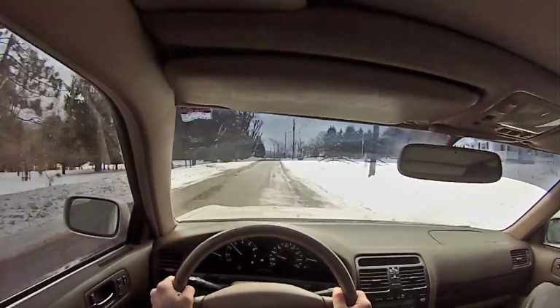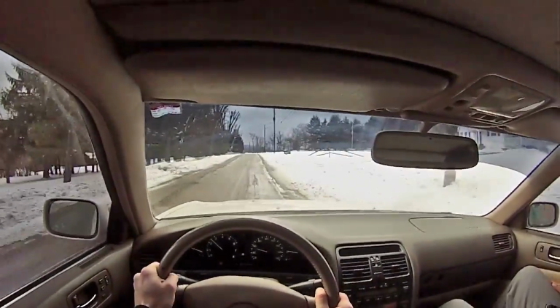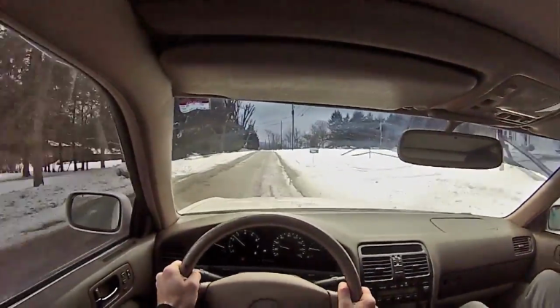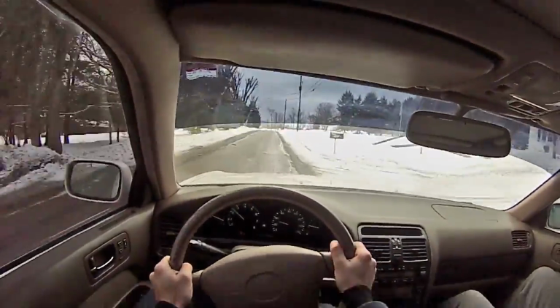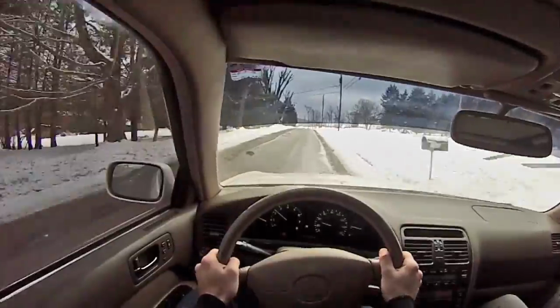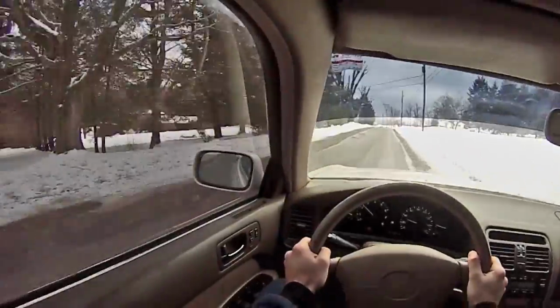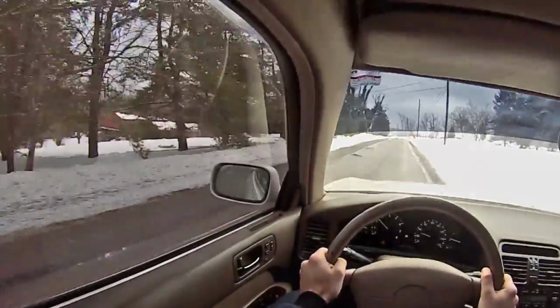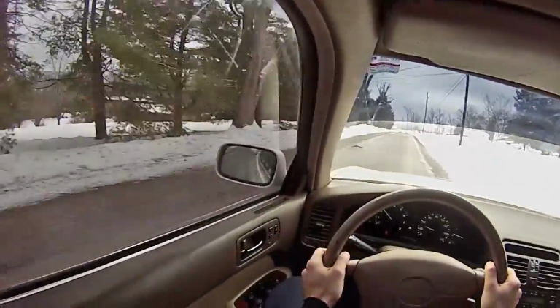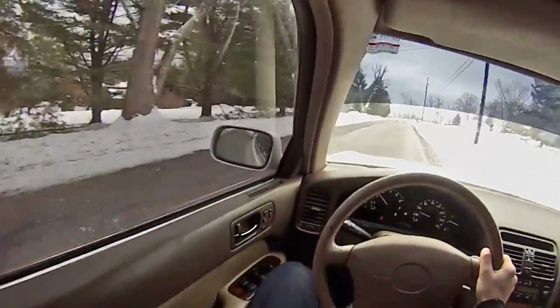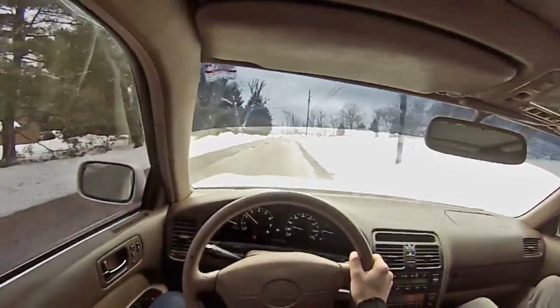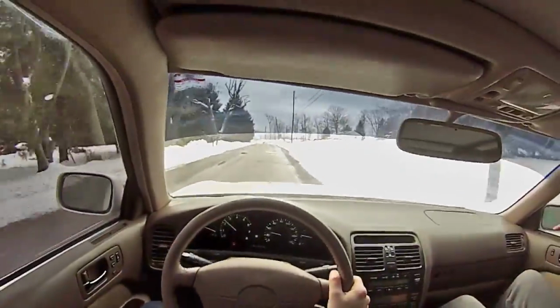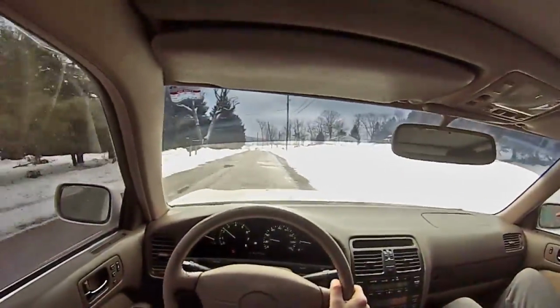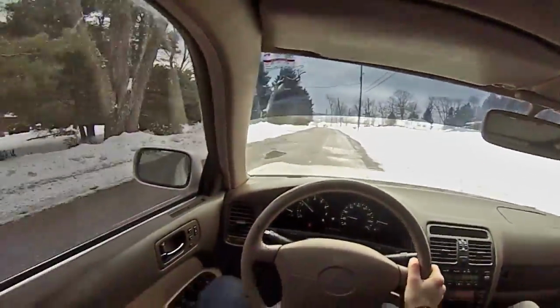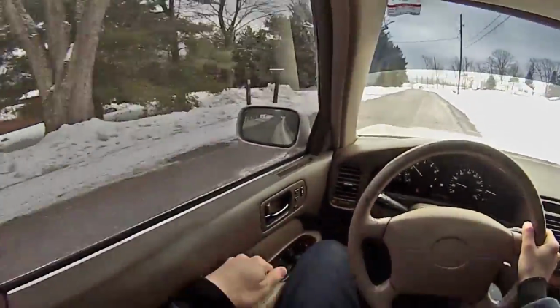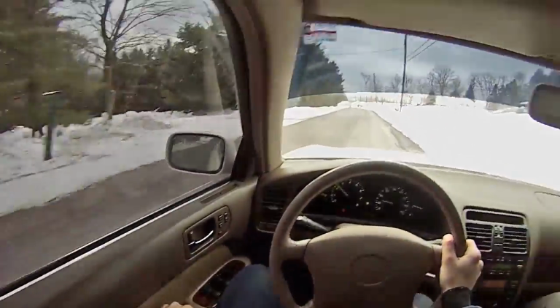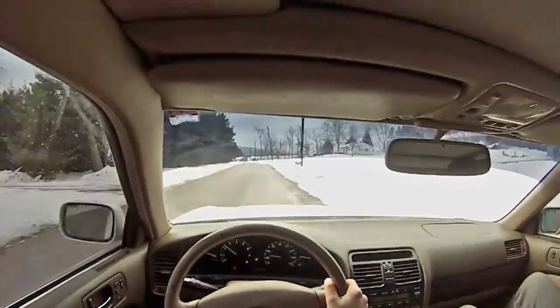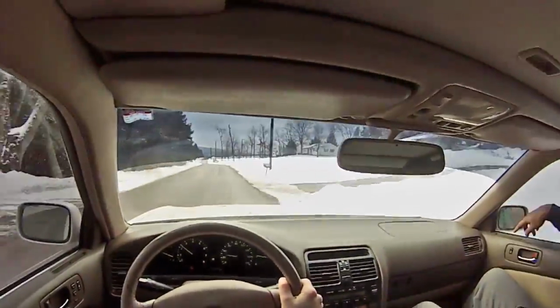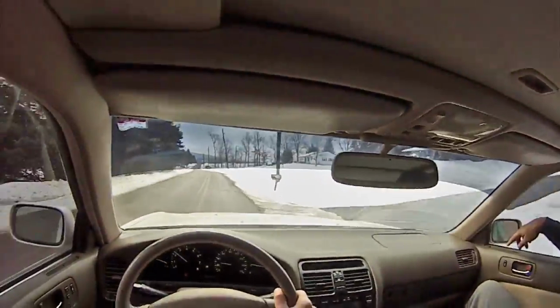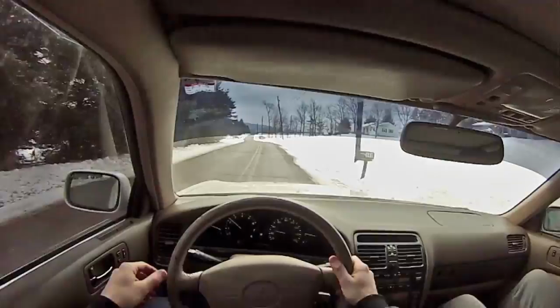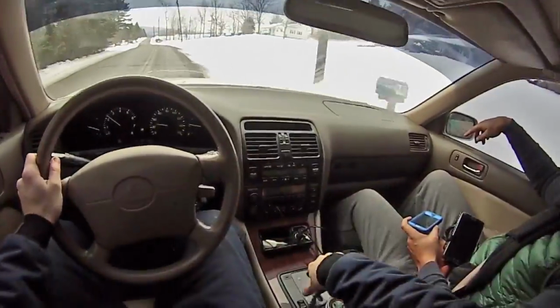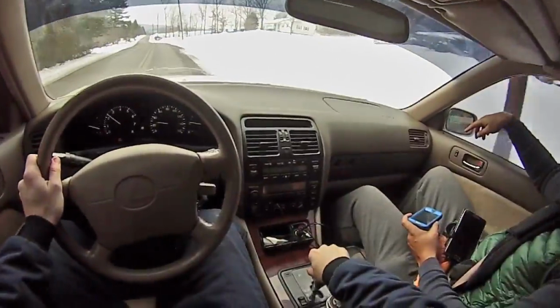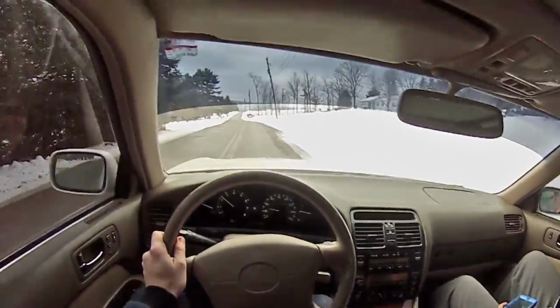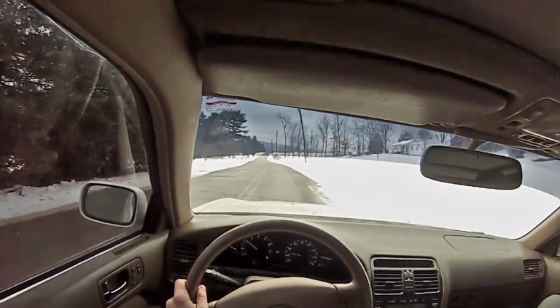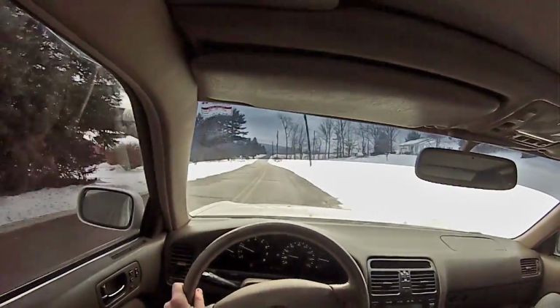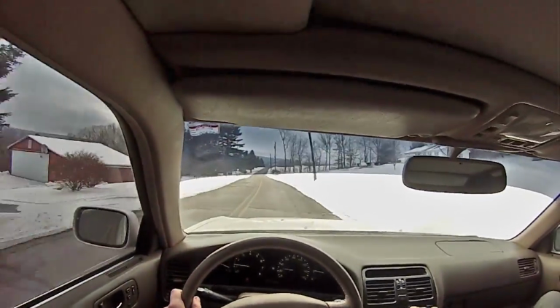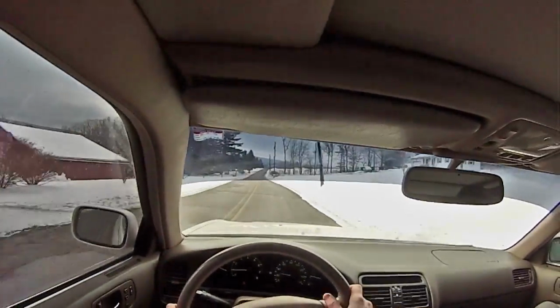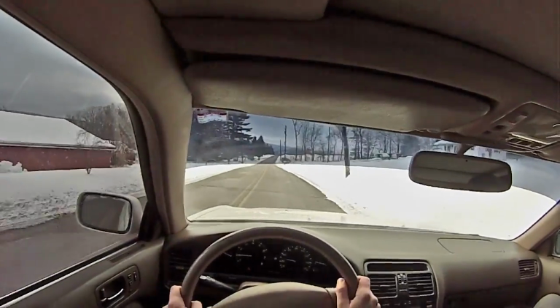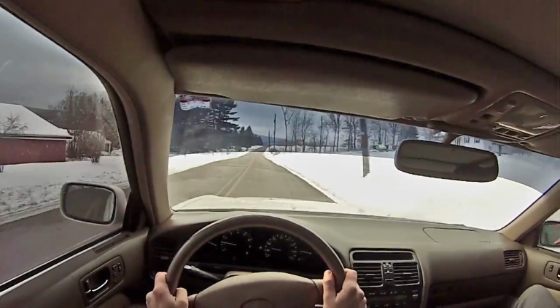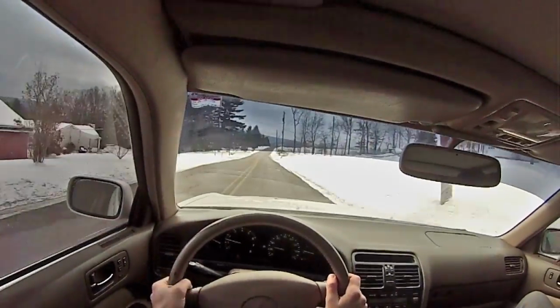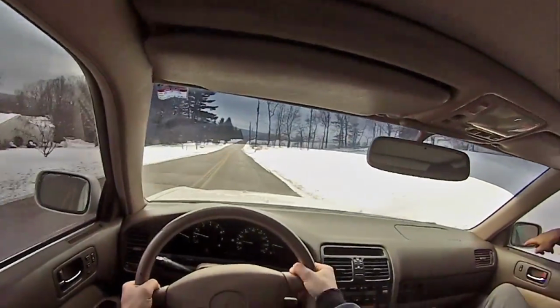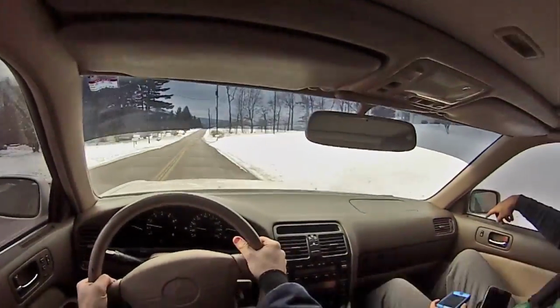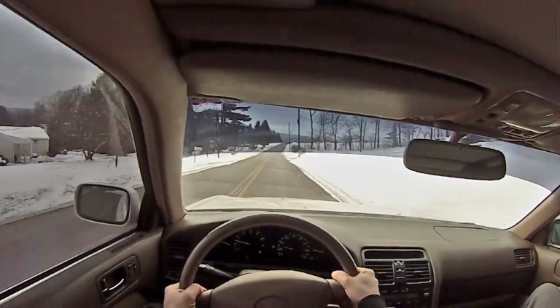This doesn't feel old at all — apart from just the human wear and tear on the inside of the car. This is like full-on 'okay' land. It's so not bad, it's okay.